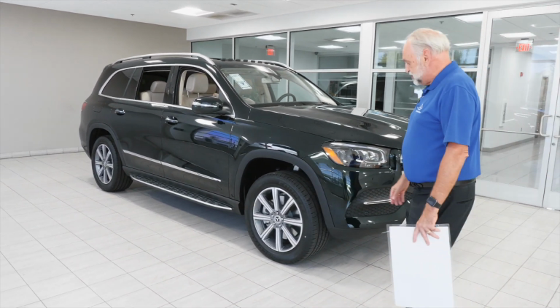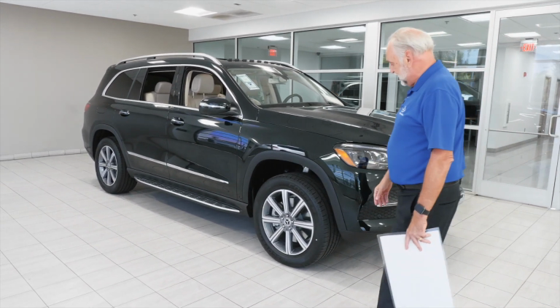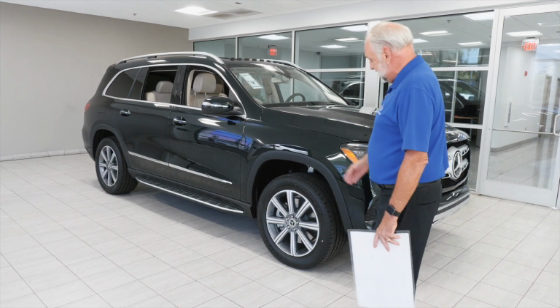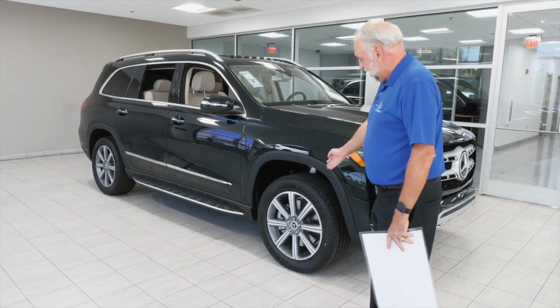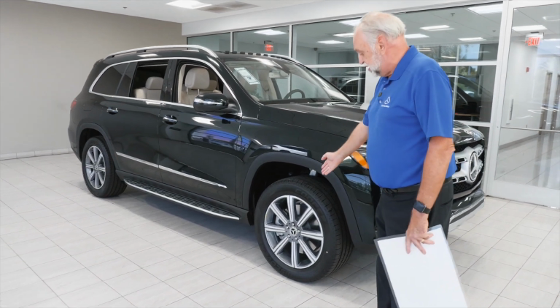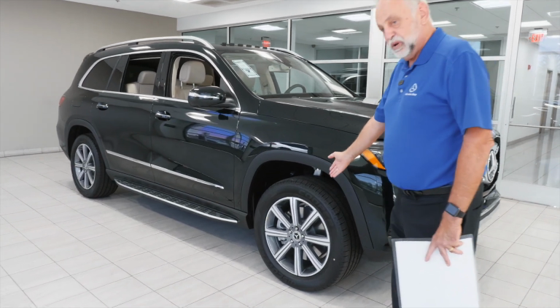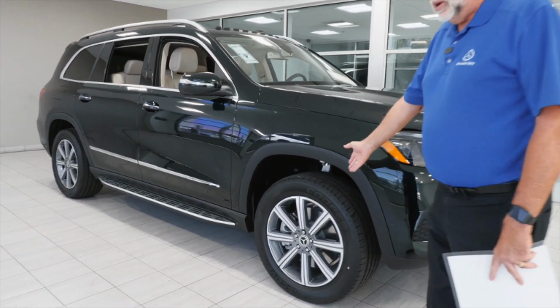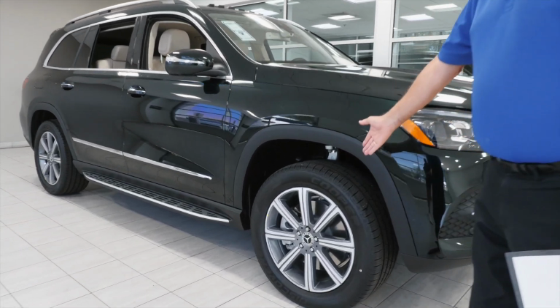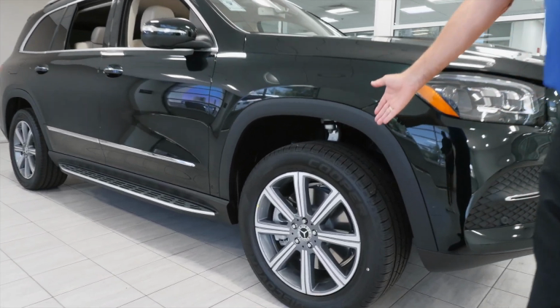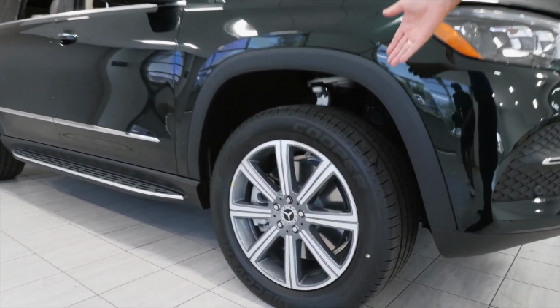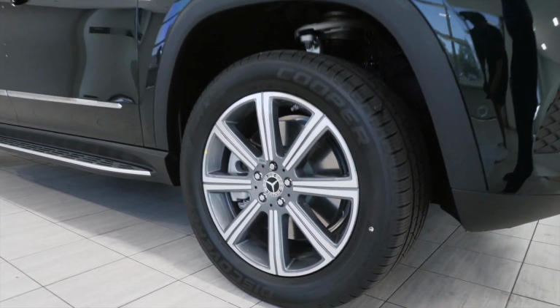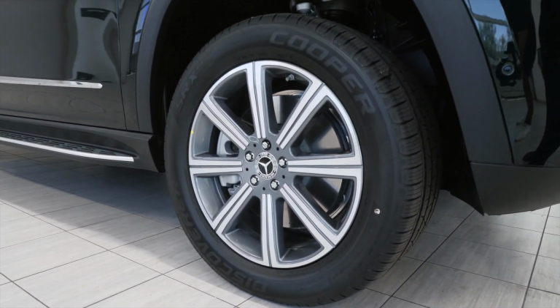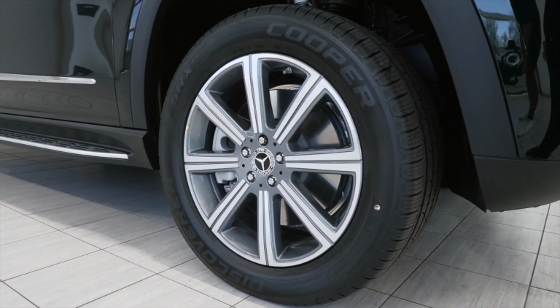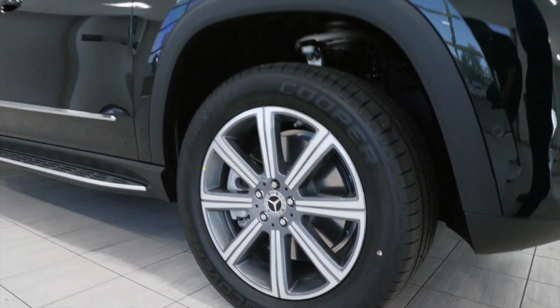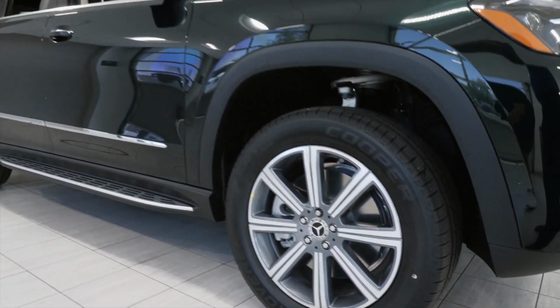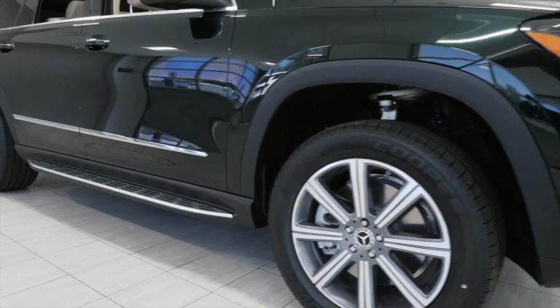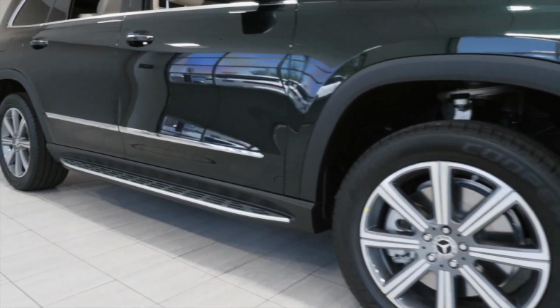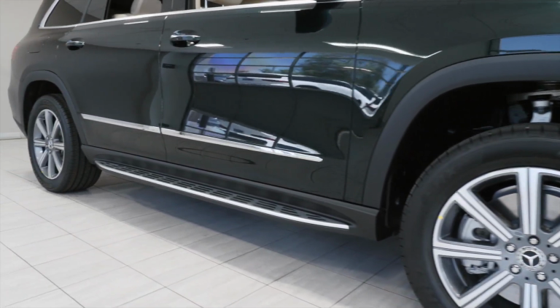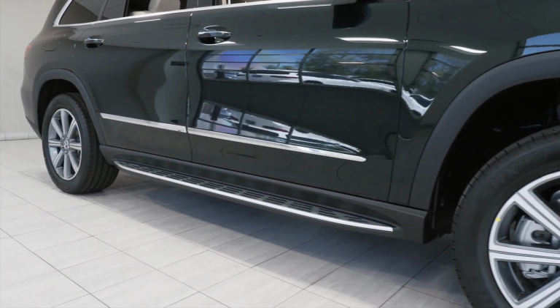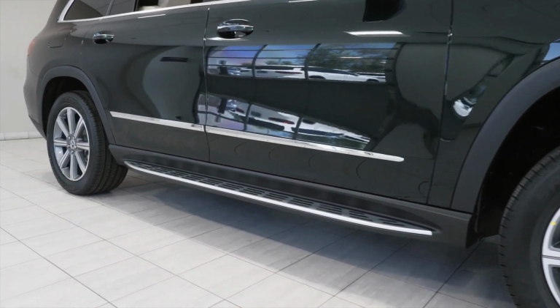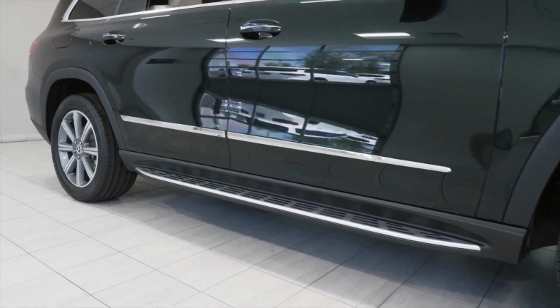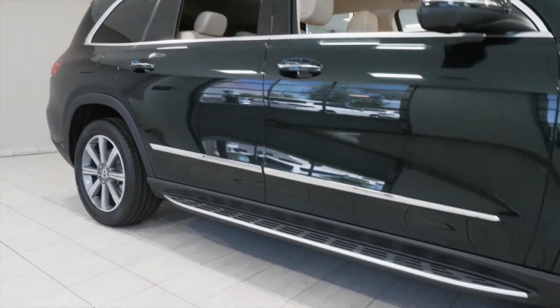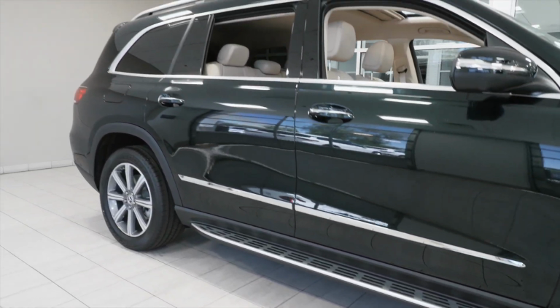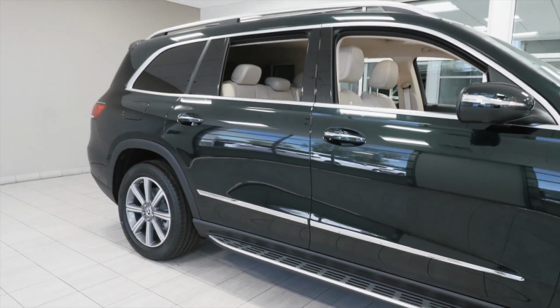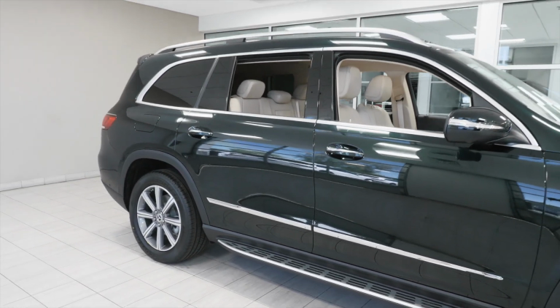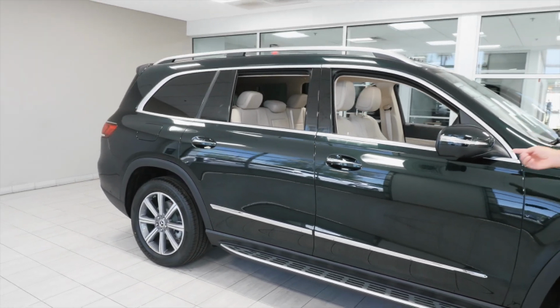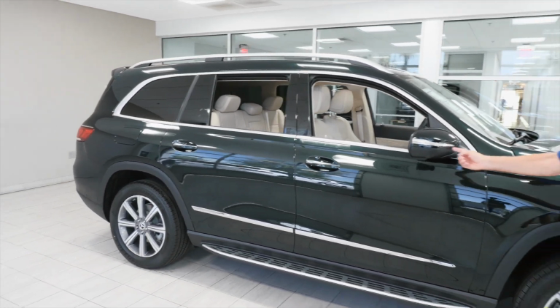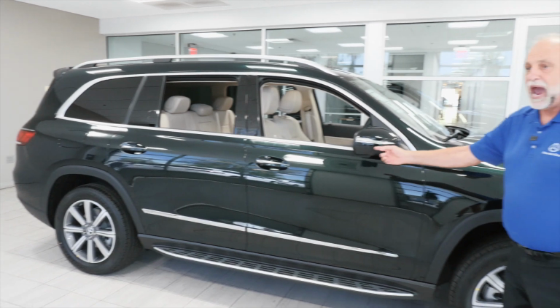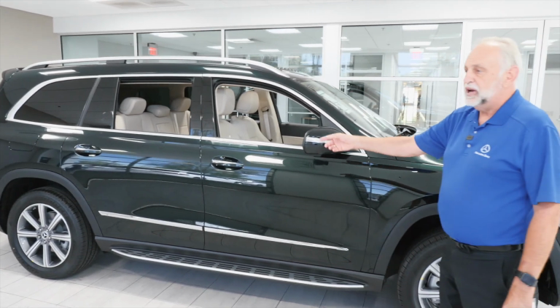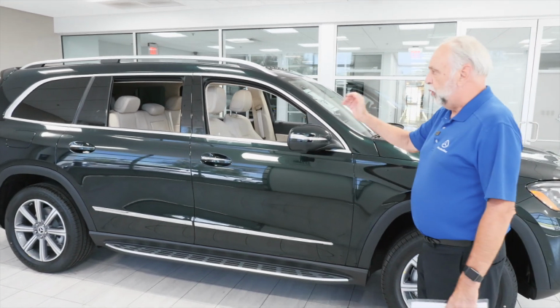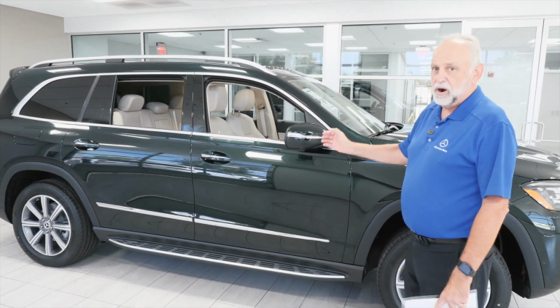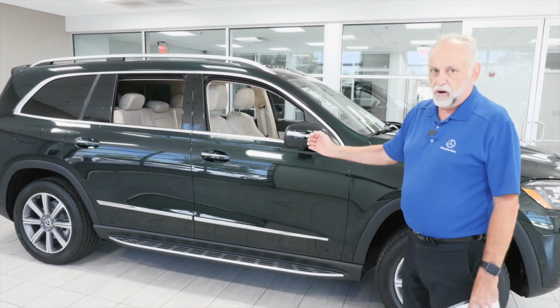First off, you can see that it has the optional 20-inch rims on the car, illuminated running boards right there, and naturally all the regular features like blind spot assist, surround view camera — all part of the car.